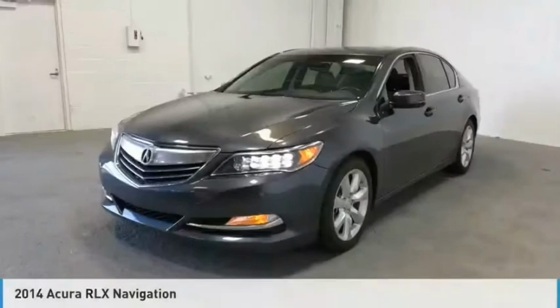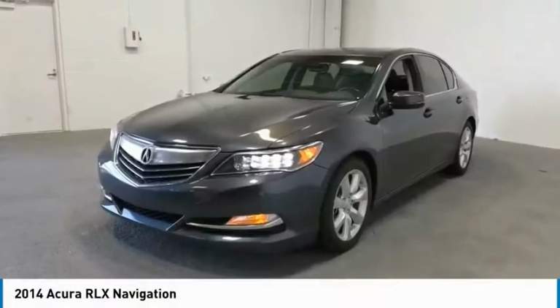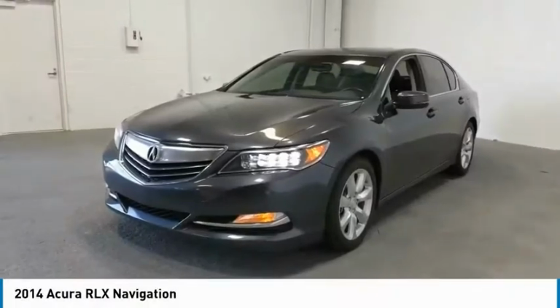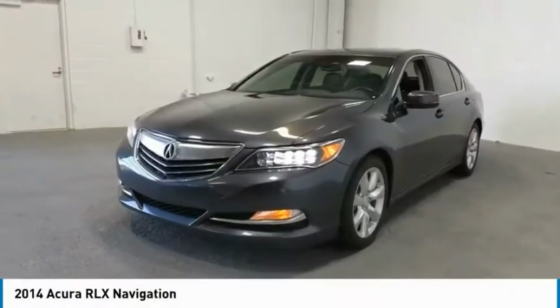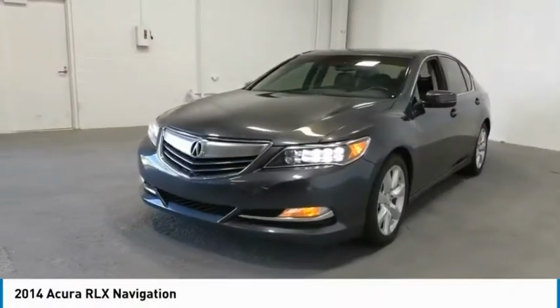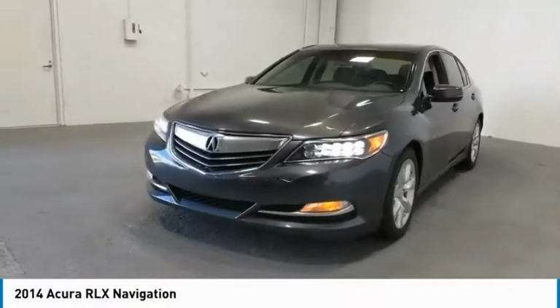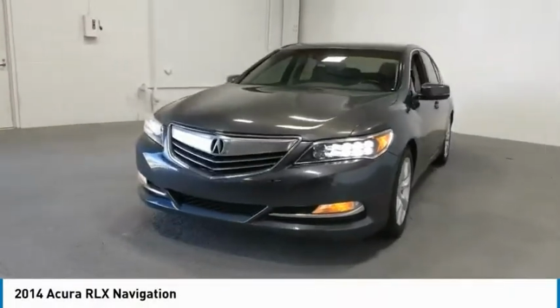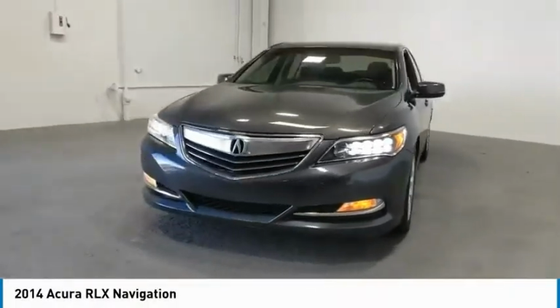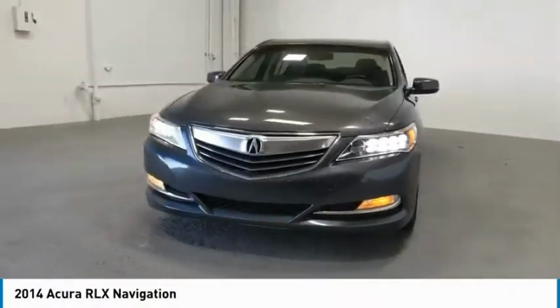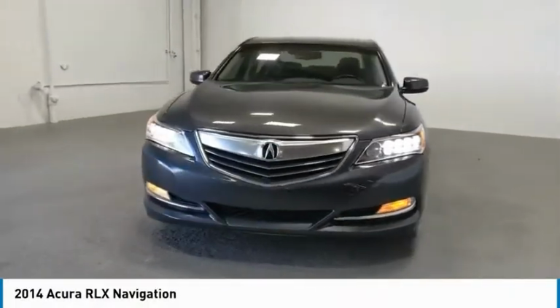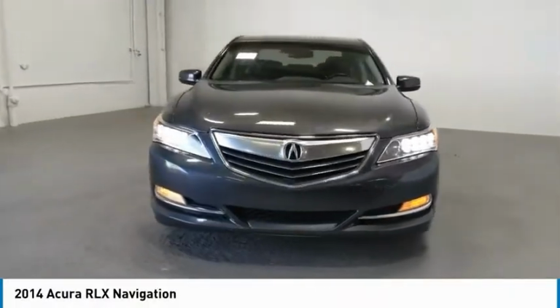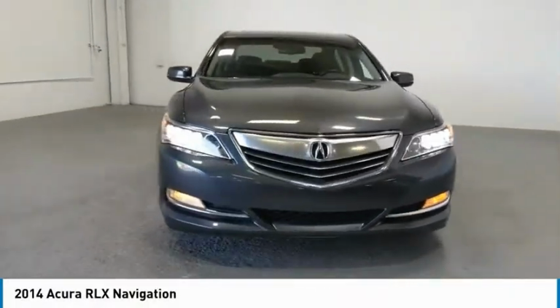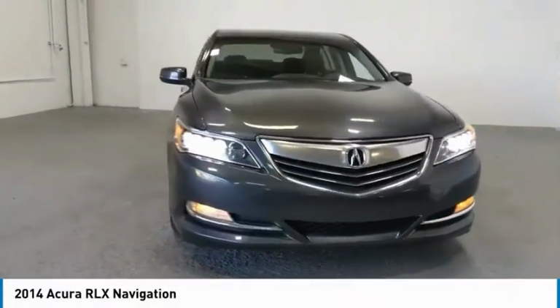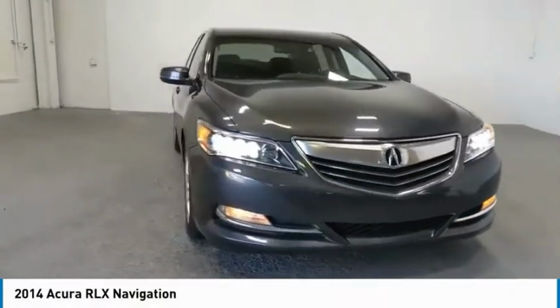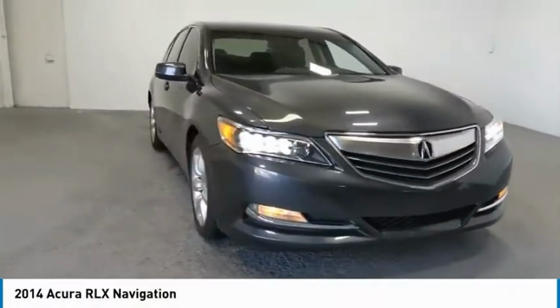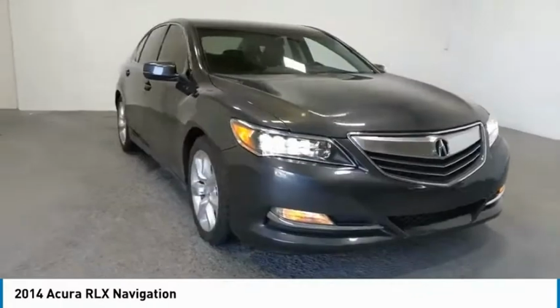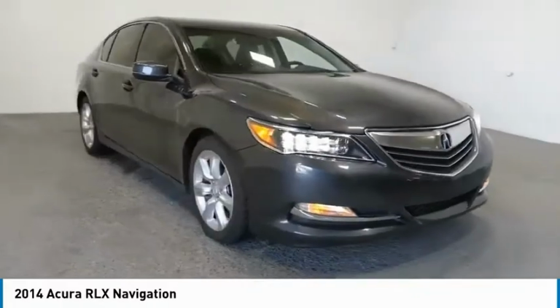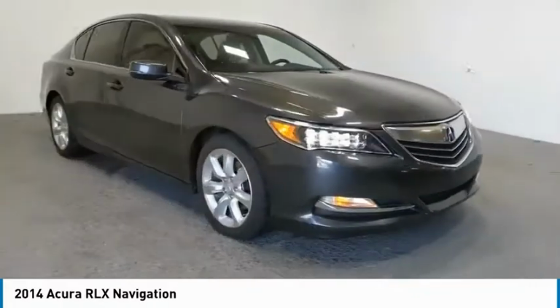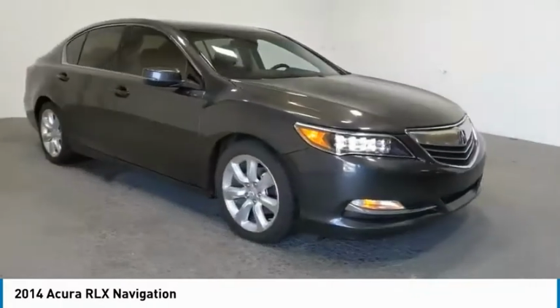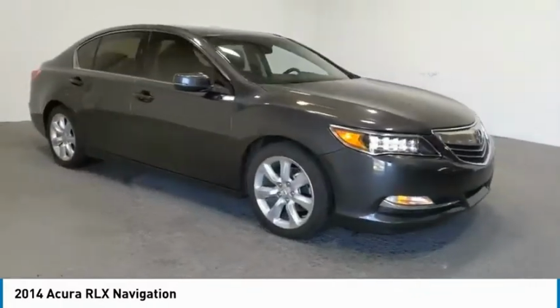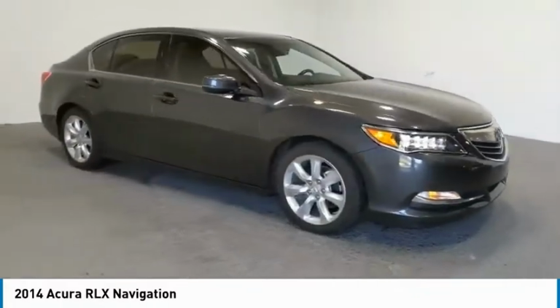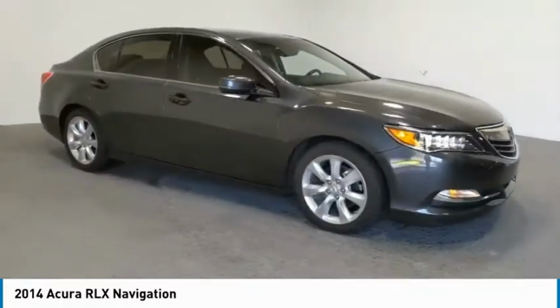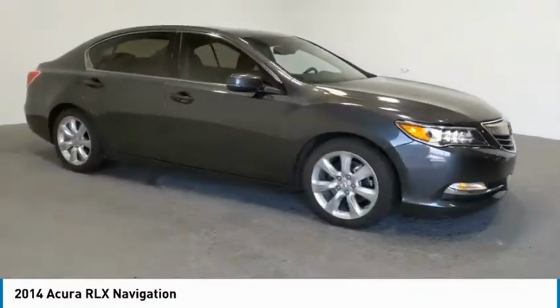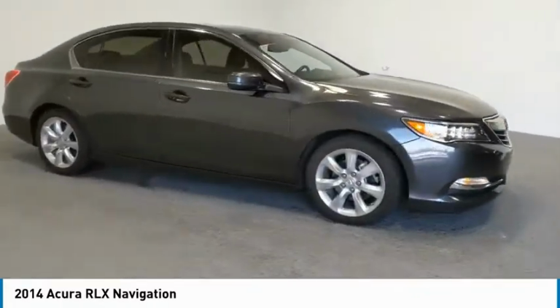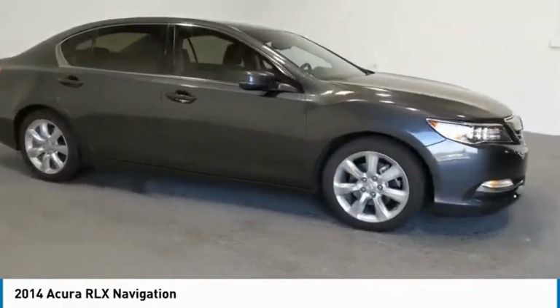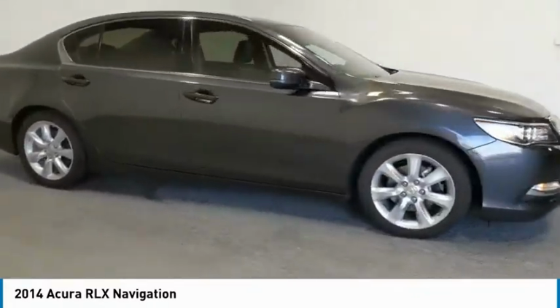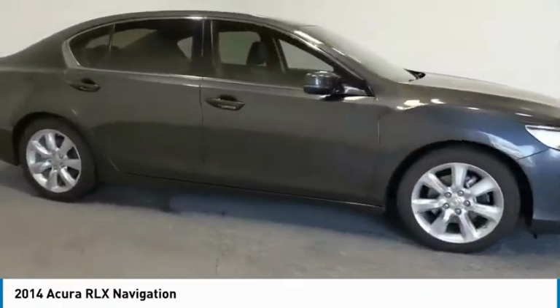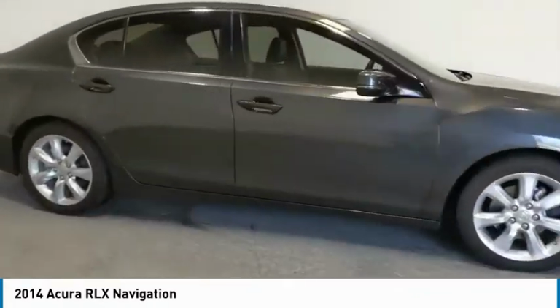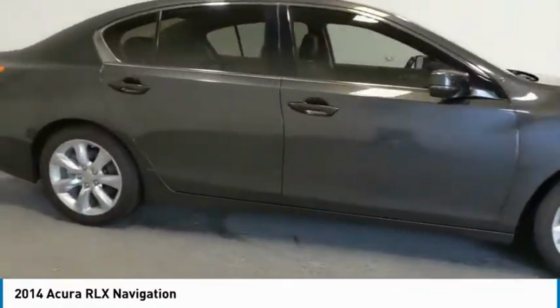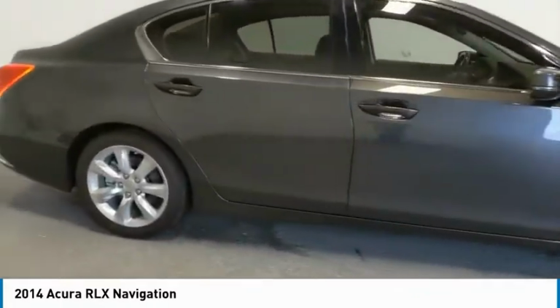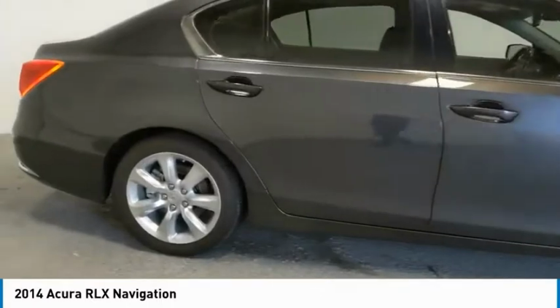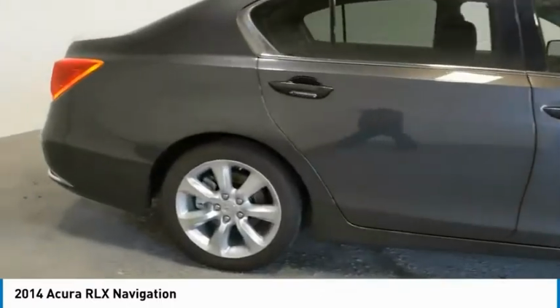Looking for the right vehicle? Check out the 2014 Acura RLX. The Acura RLX is a full-size luxury sedan that sets itself apart.